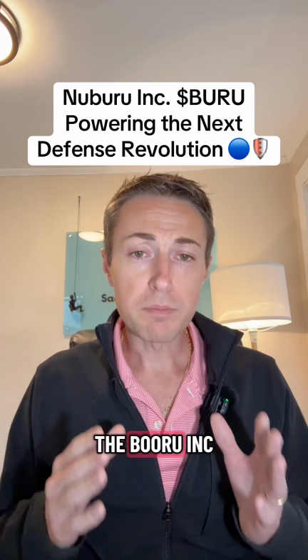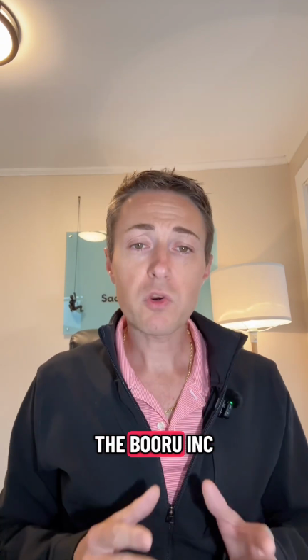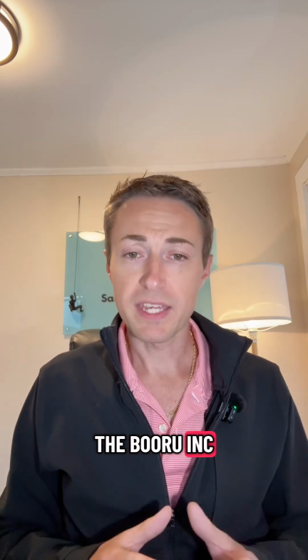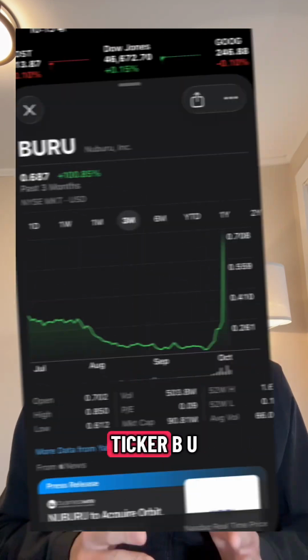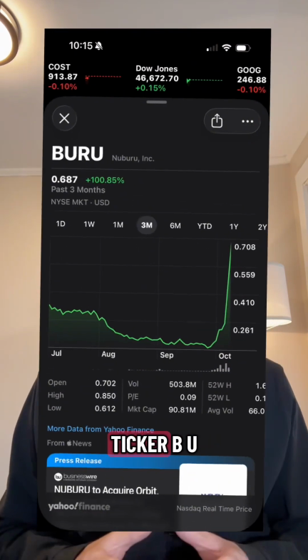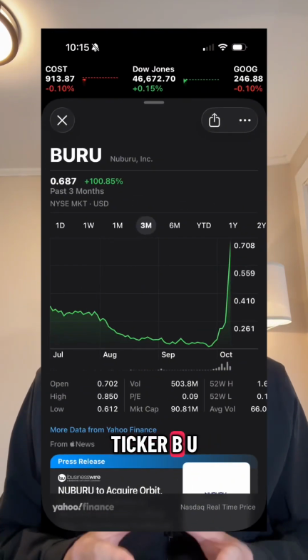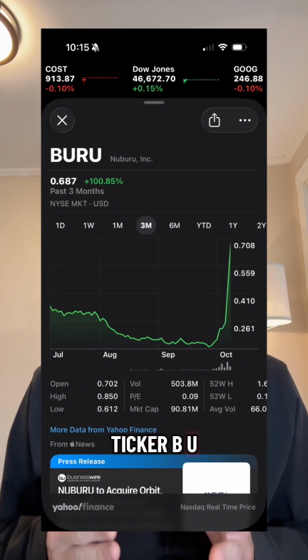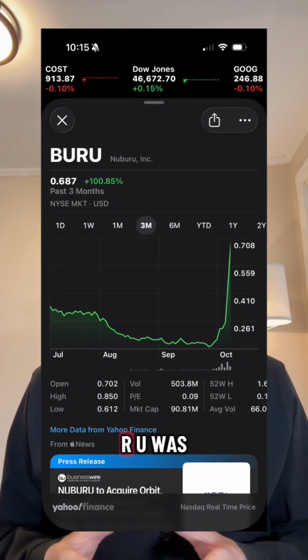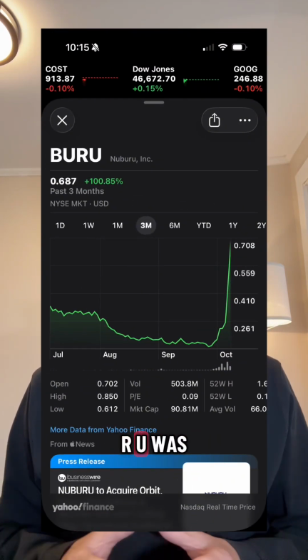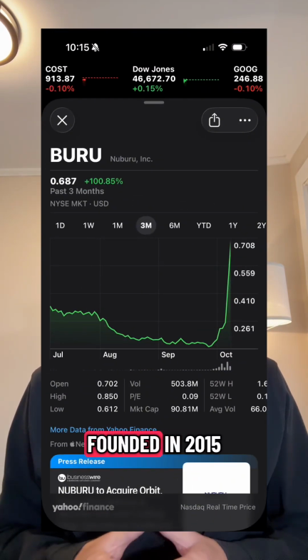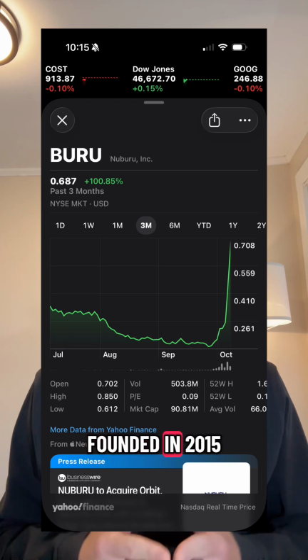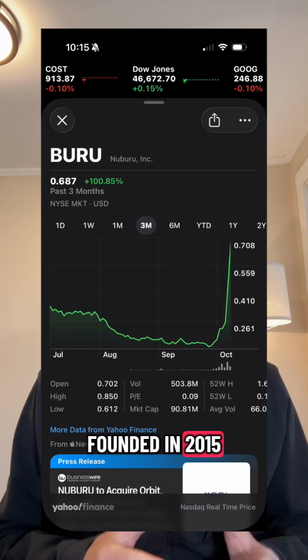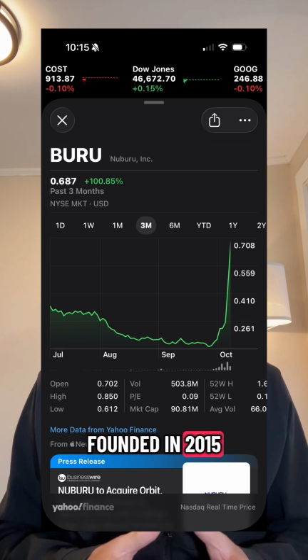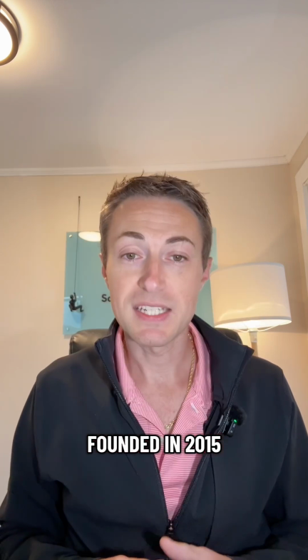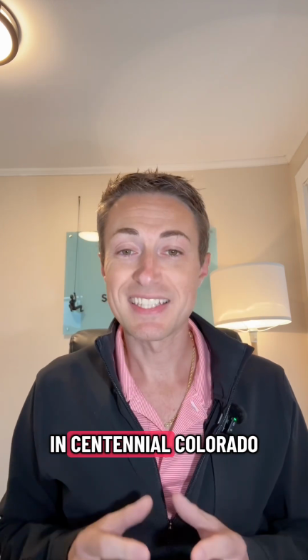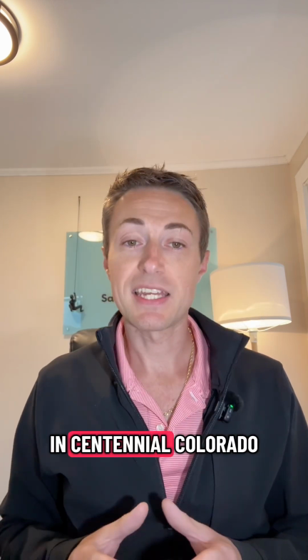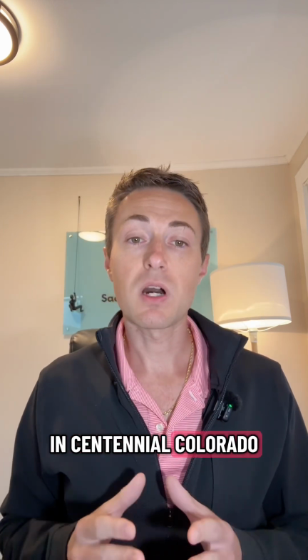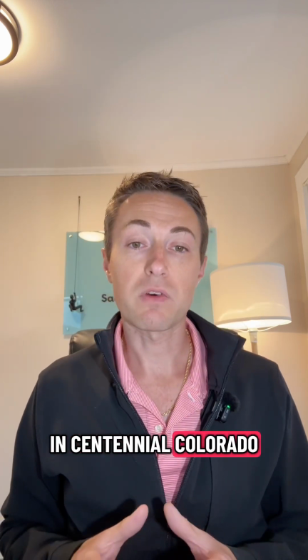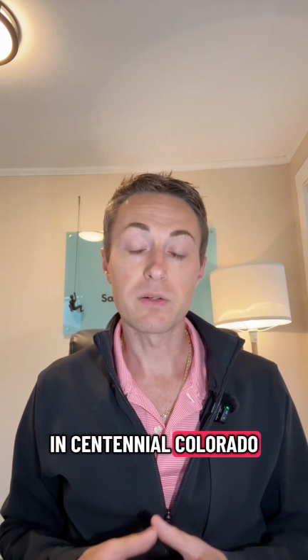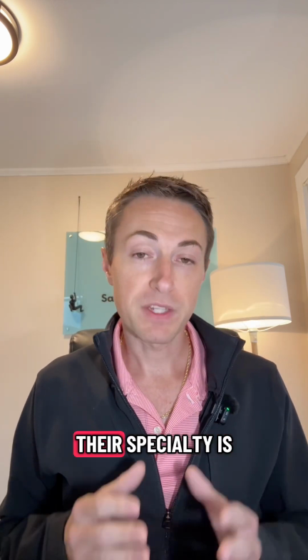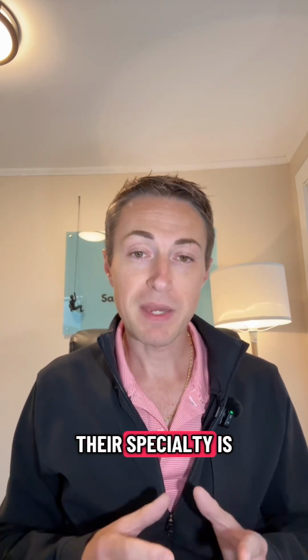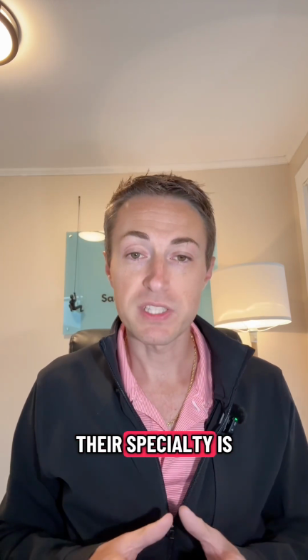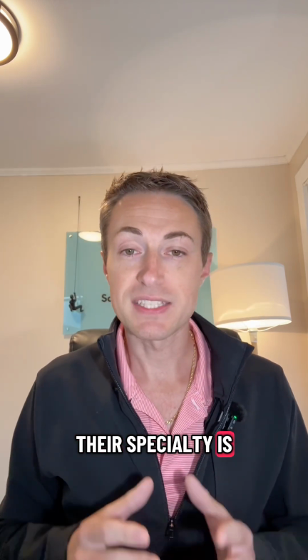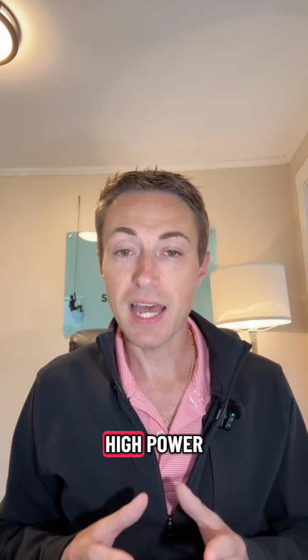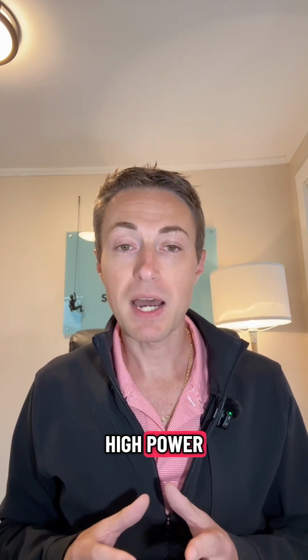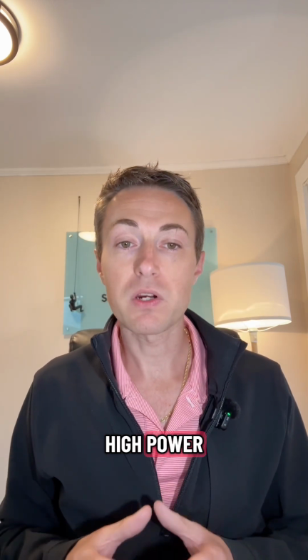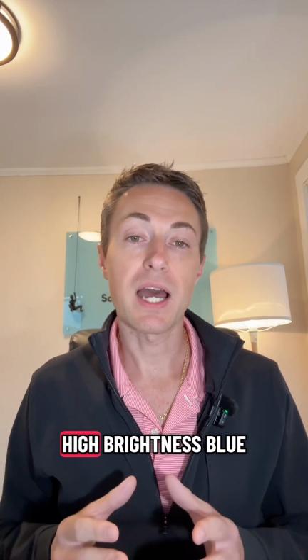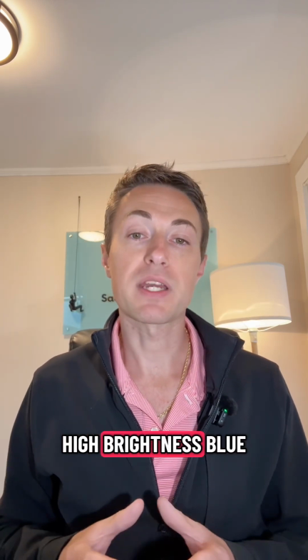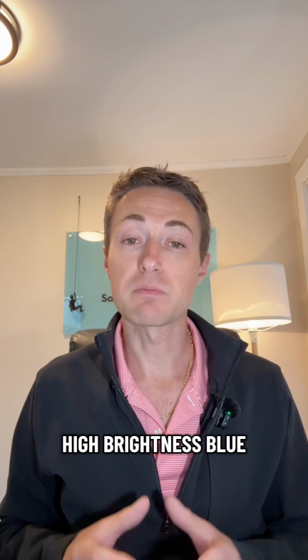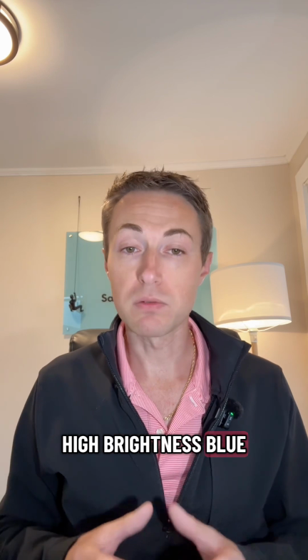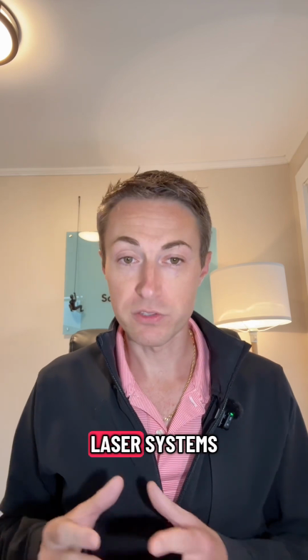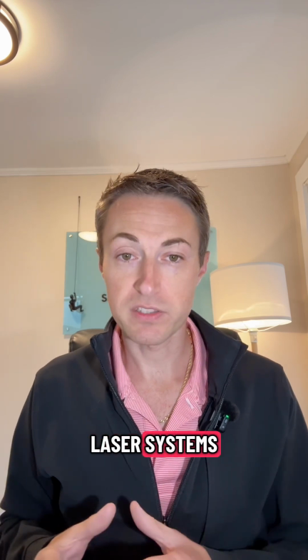Nabooru Inc., ticker B-U-R-U, was founded in 2015 in Centennial, Colorado. Their specialty is high power, high brightness blue laser systems.